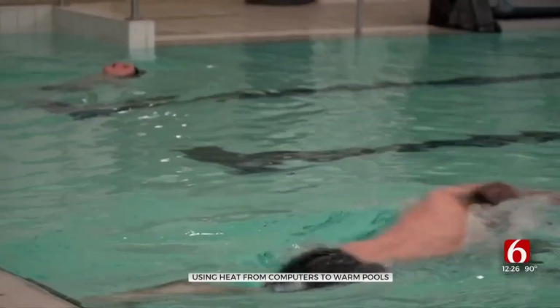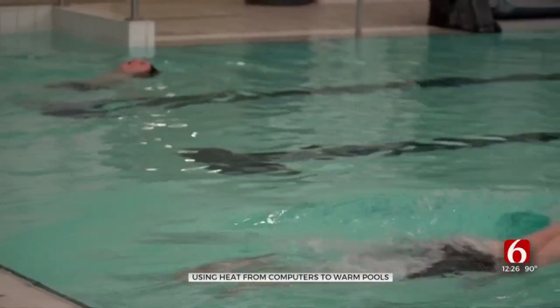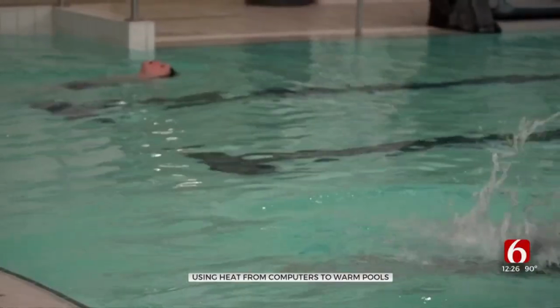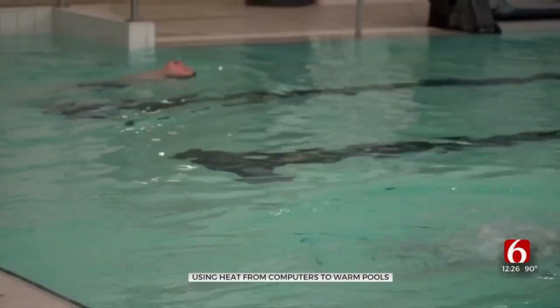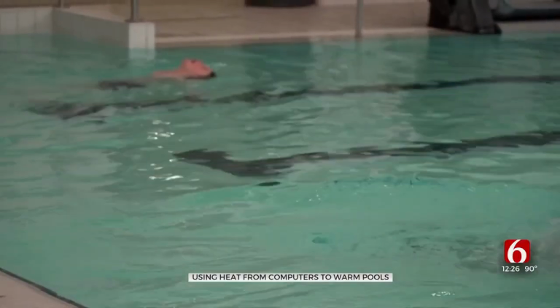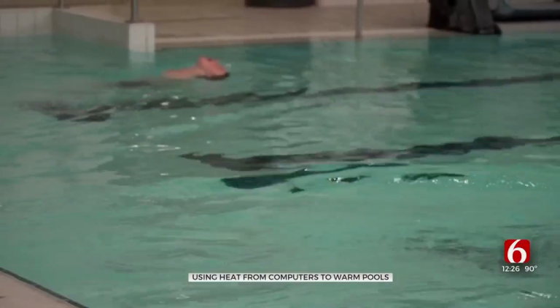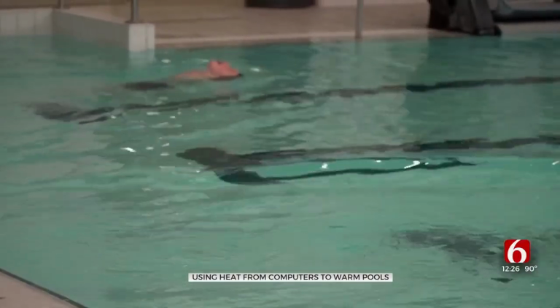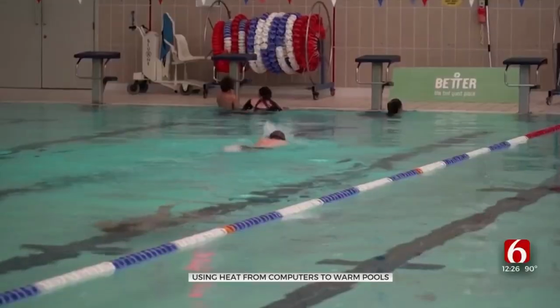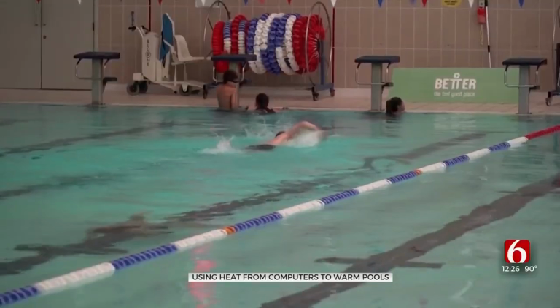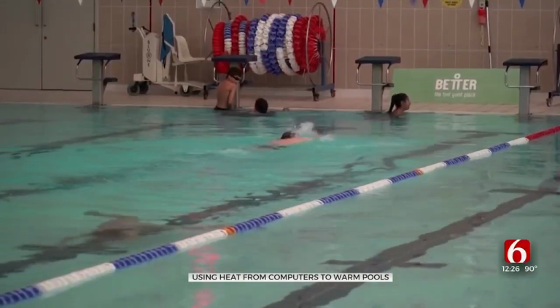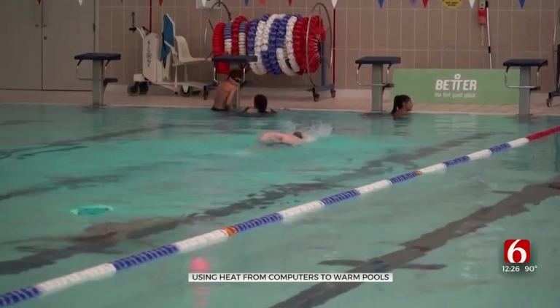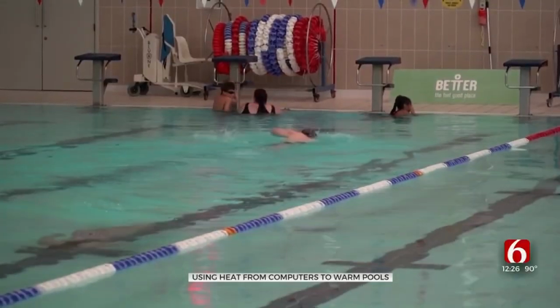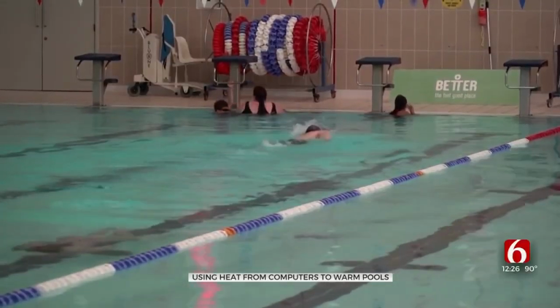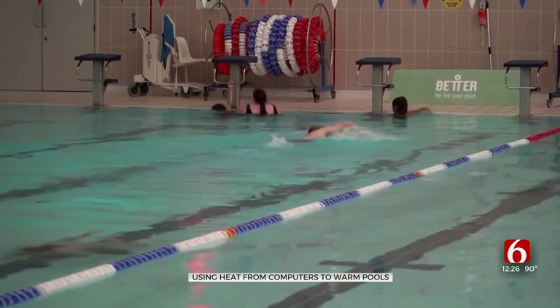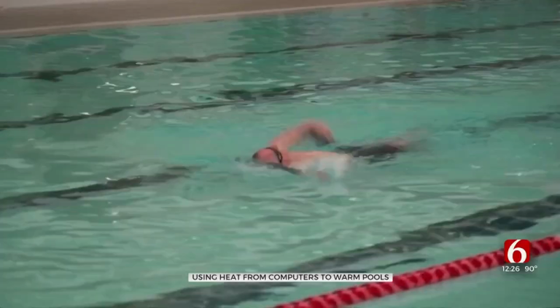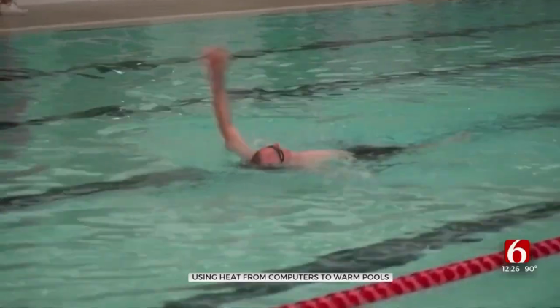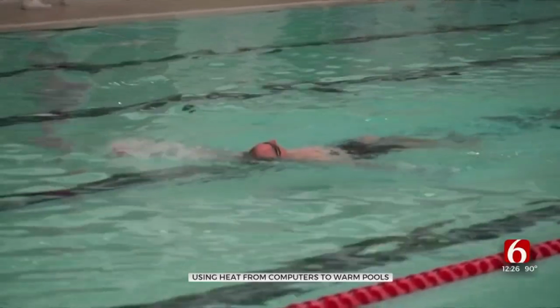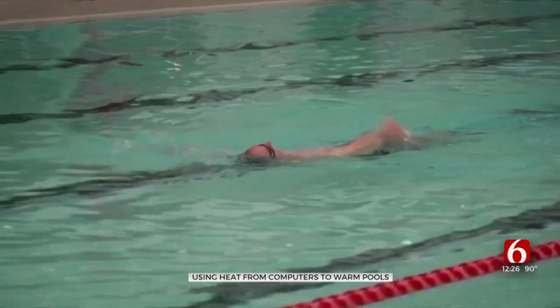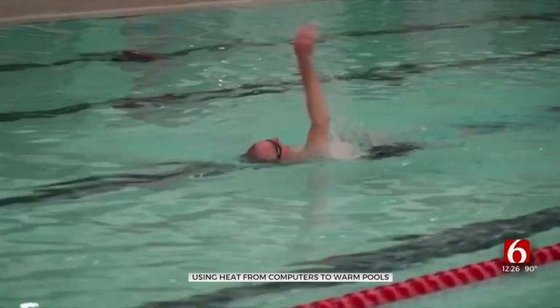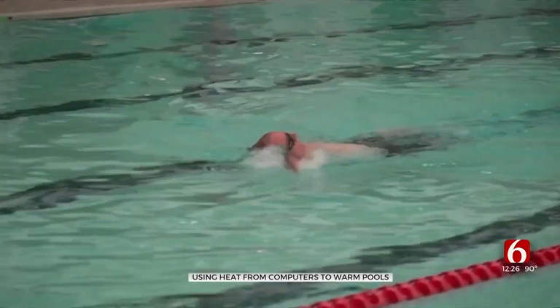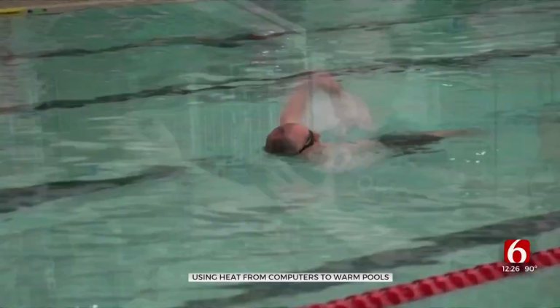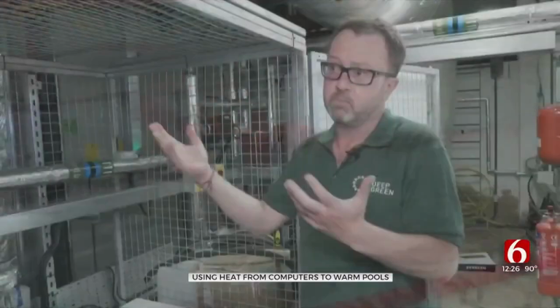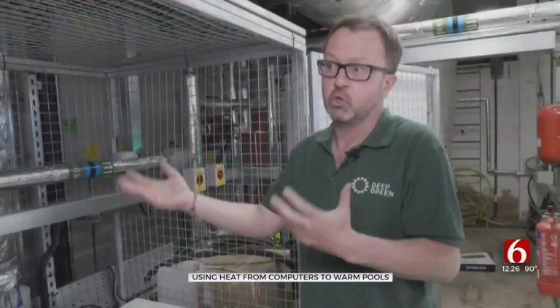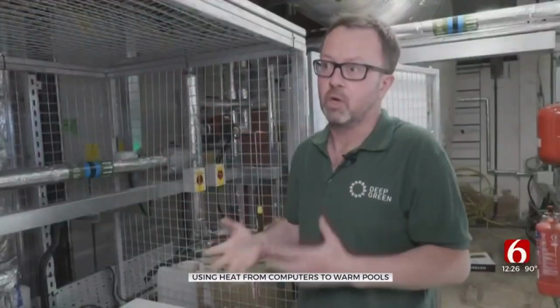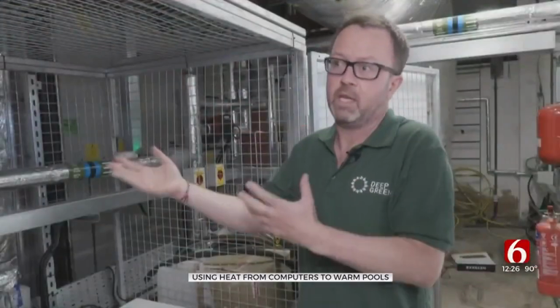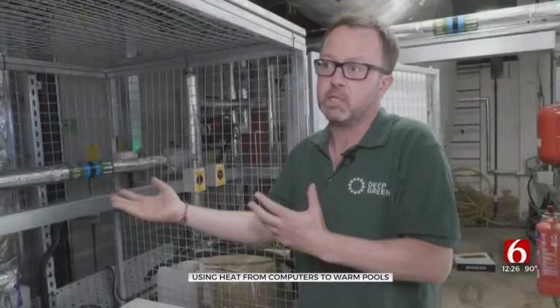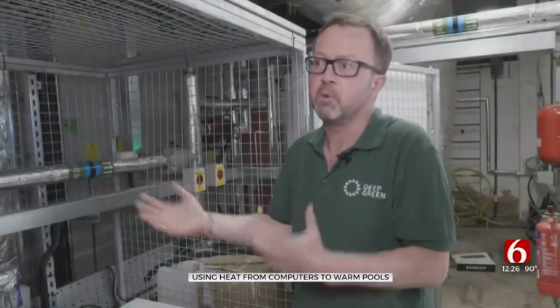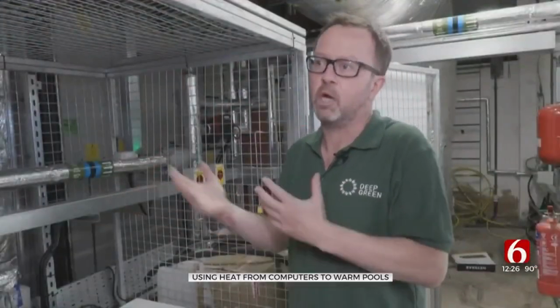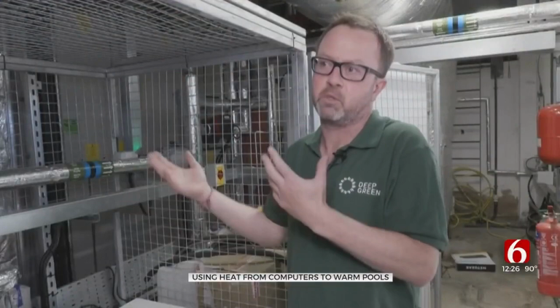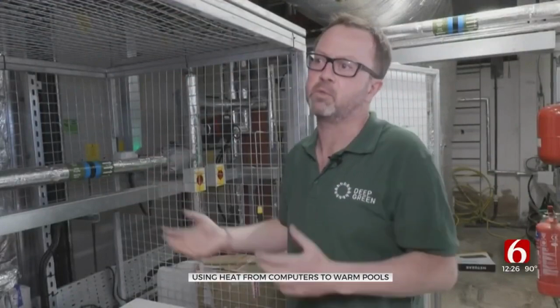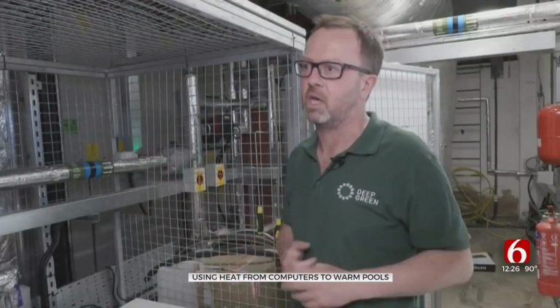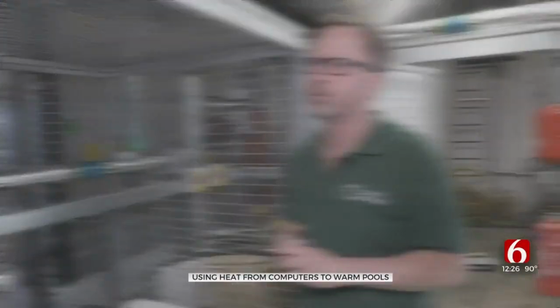Projections earlier this year warned Britain could lose half of its community swimming pools because of skyrocketing heating costs. So we're doing some social good — we're heating a swimming pool and helping swimming pools to stay open.